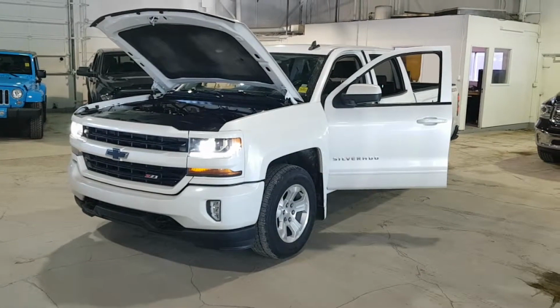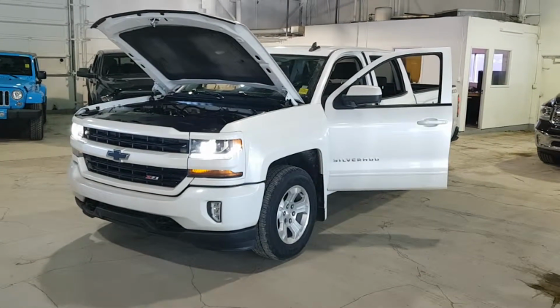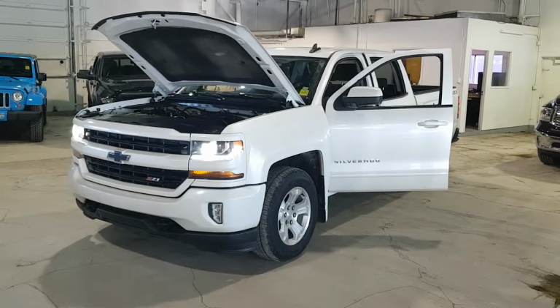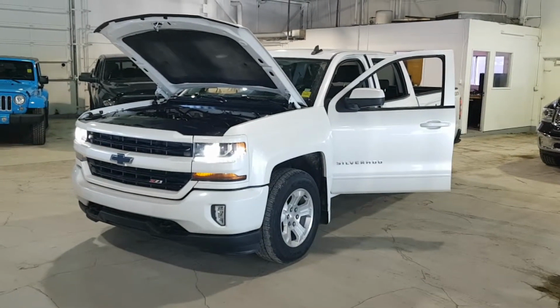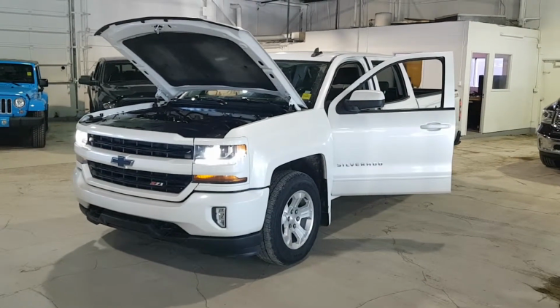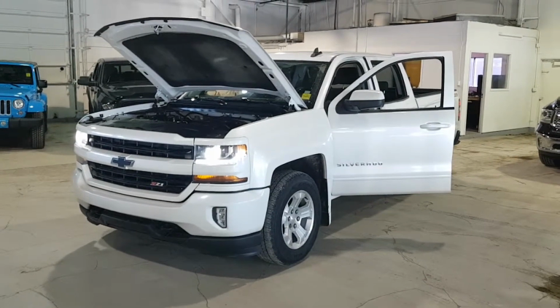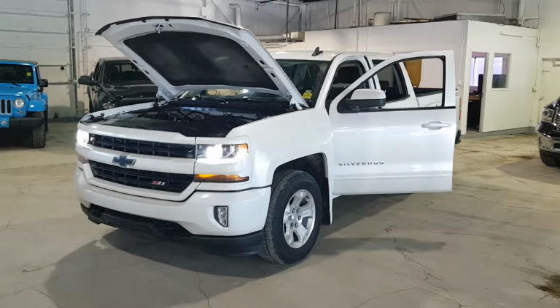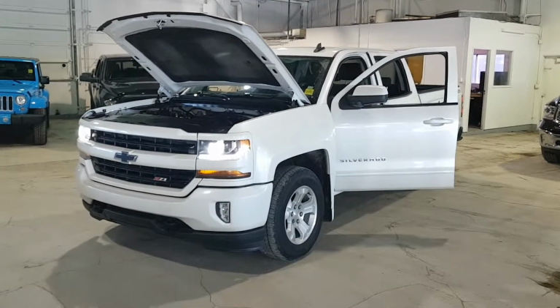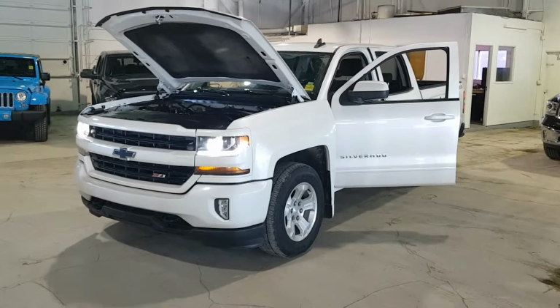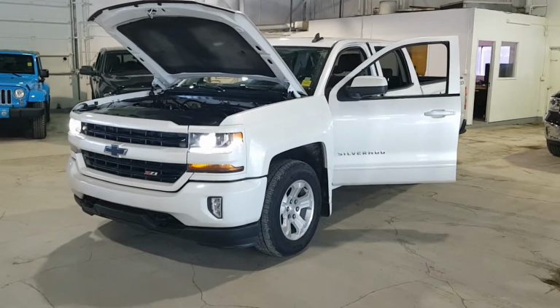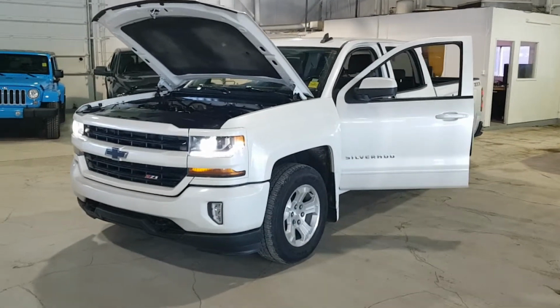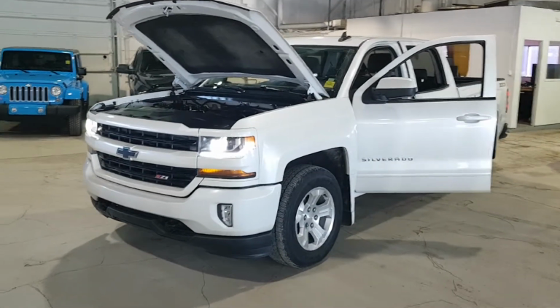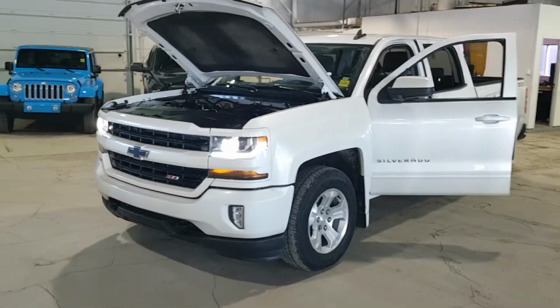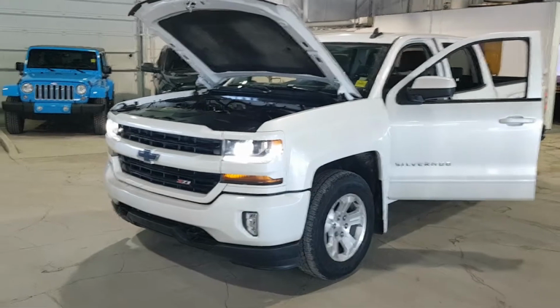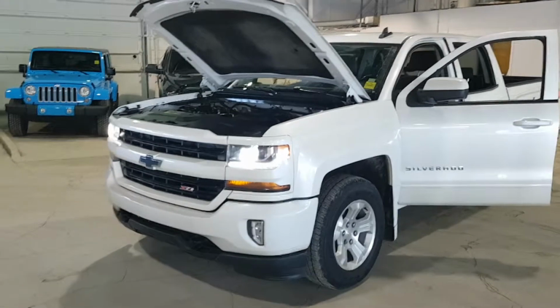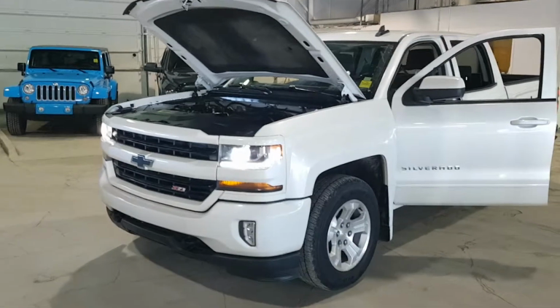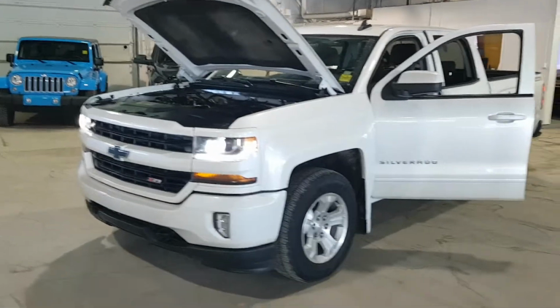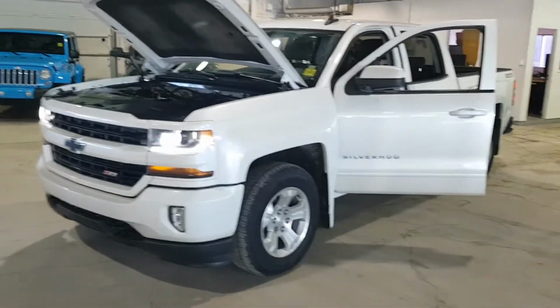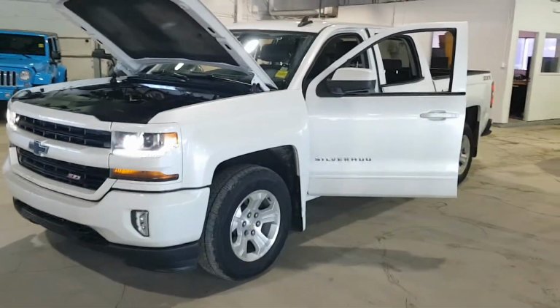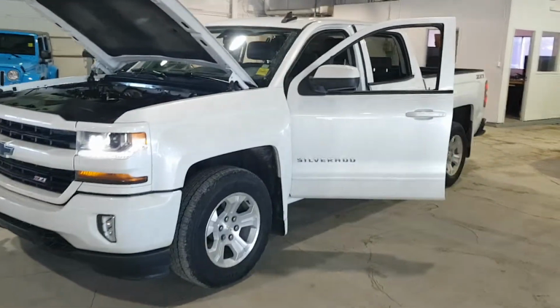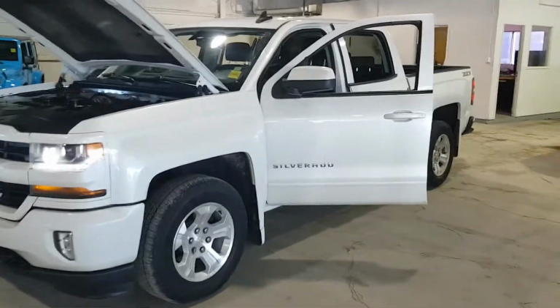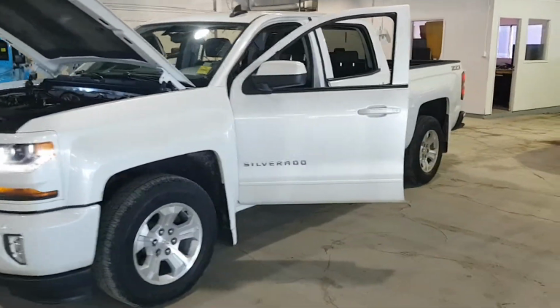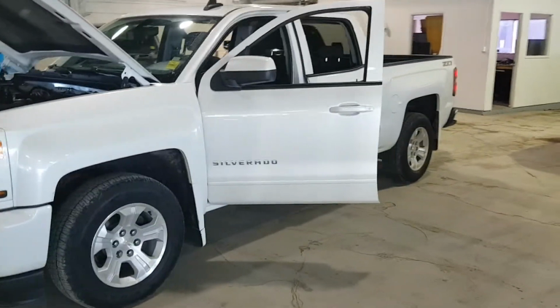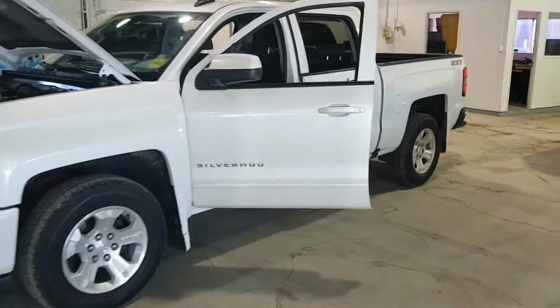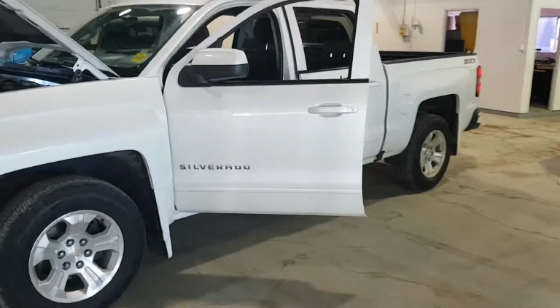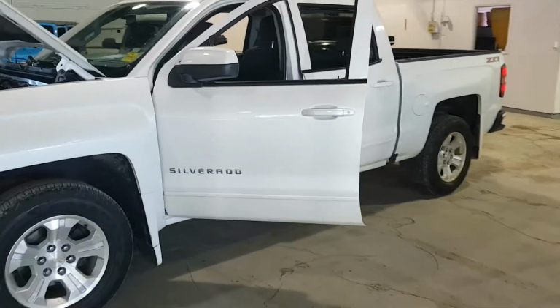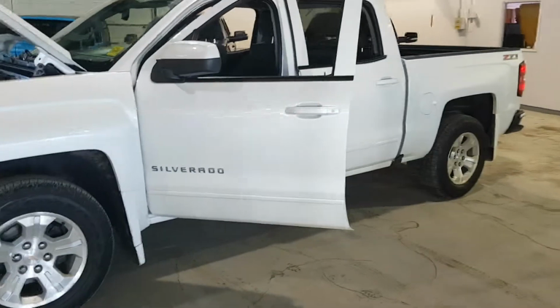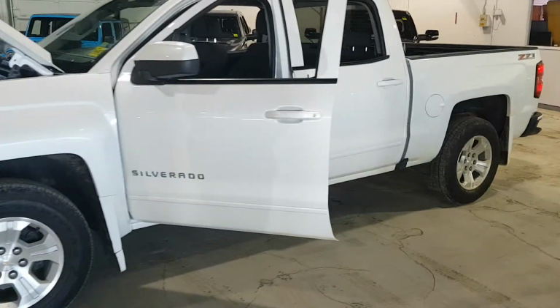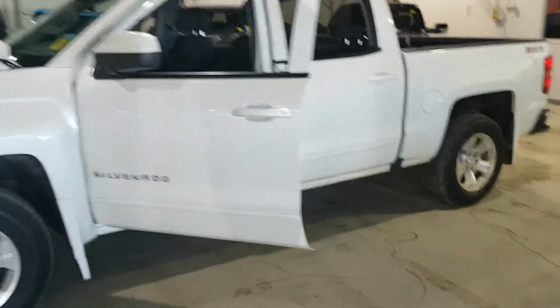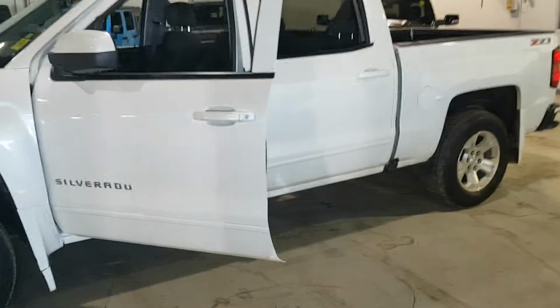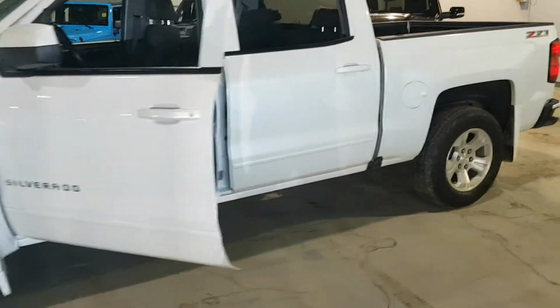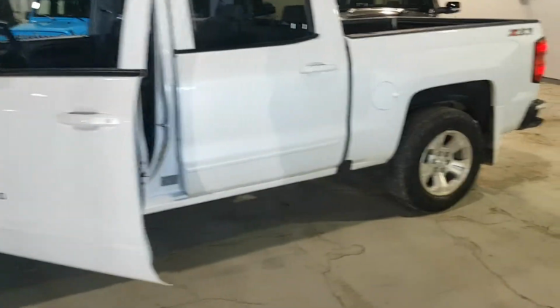Hi Kyle, Scotty here. Here's the Chevy you inquired about. It is a 5.3 liter engine. Body's in great shape. It's kind of almost like a pearl white.